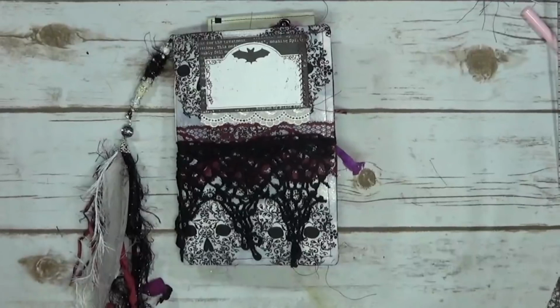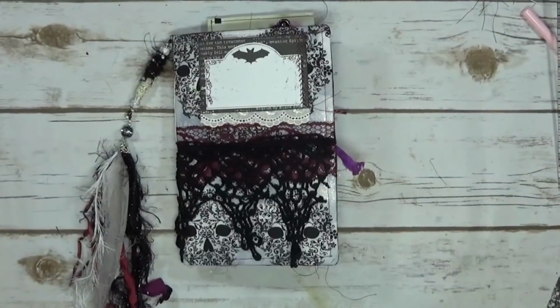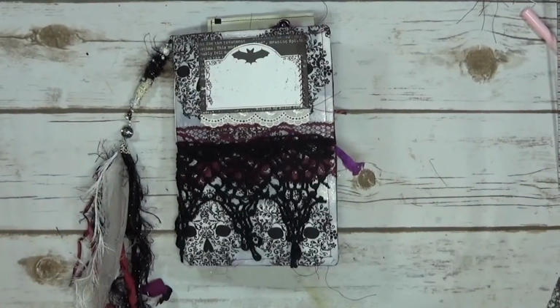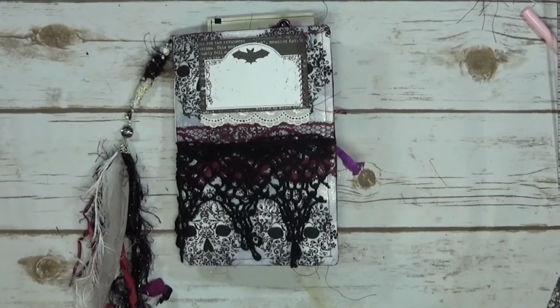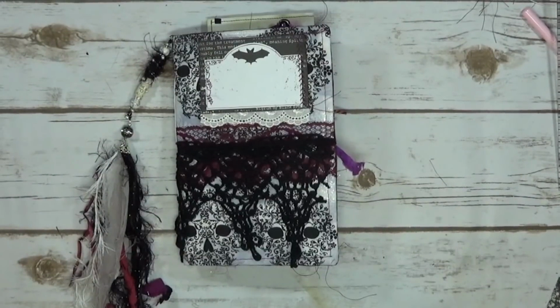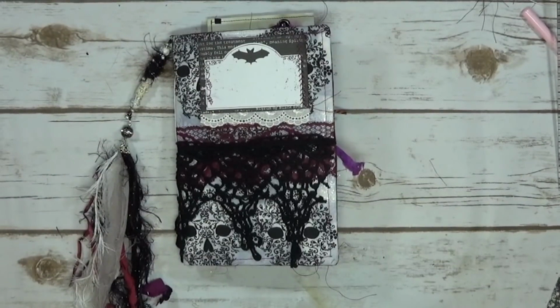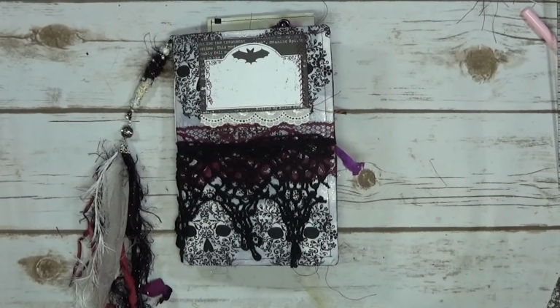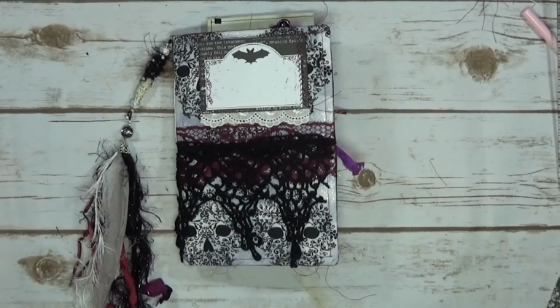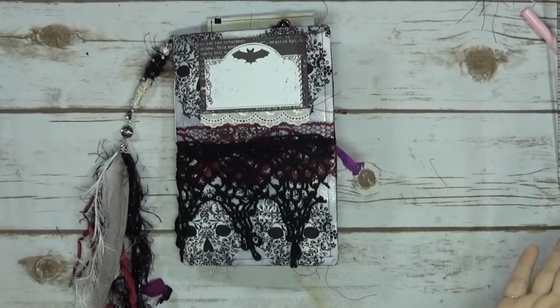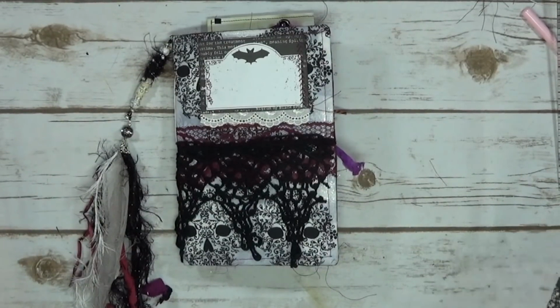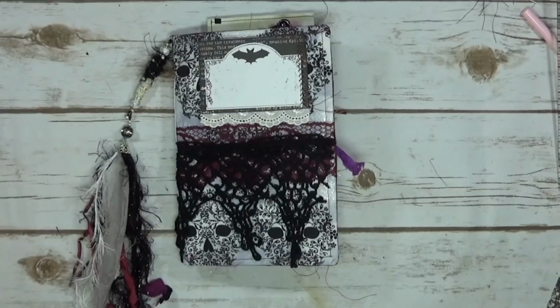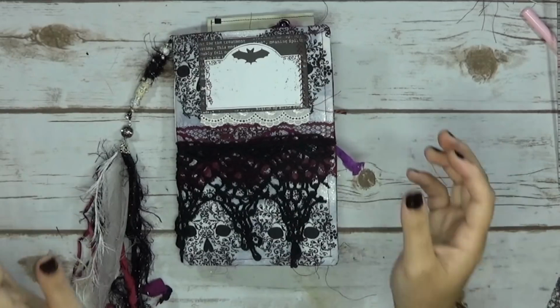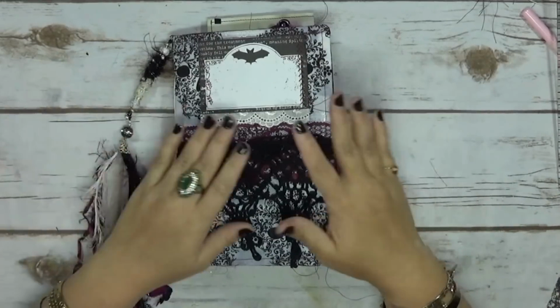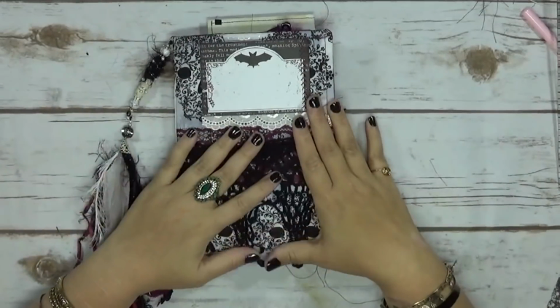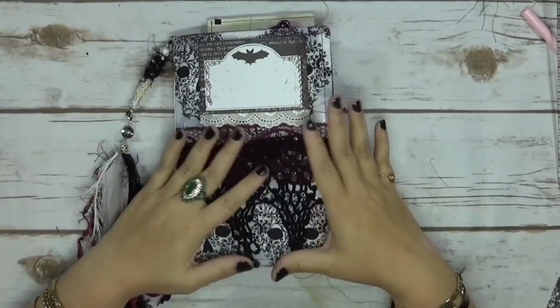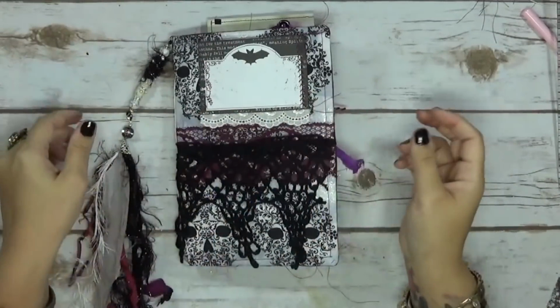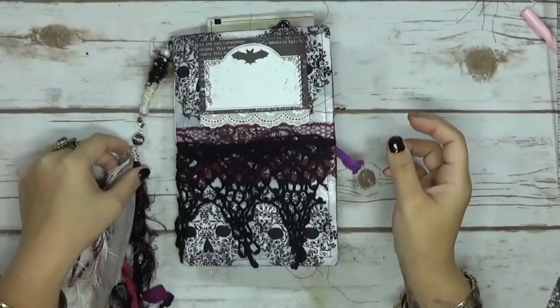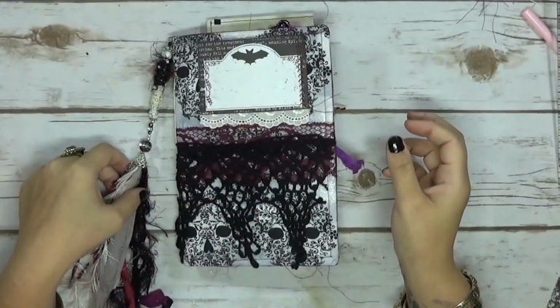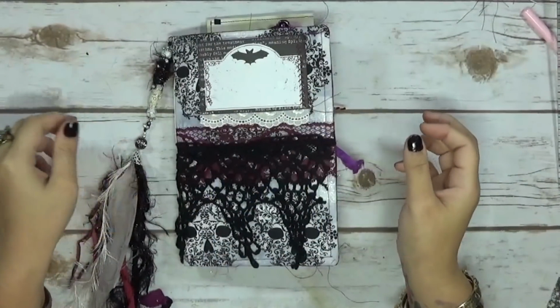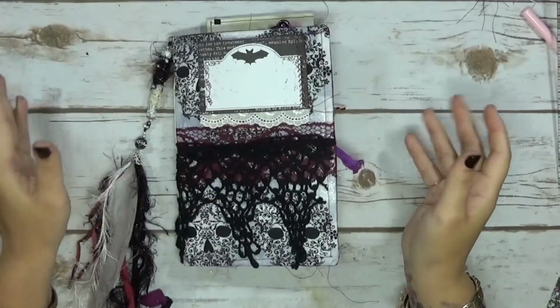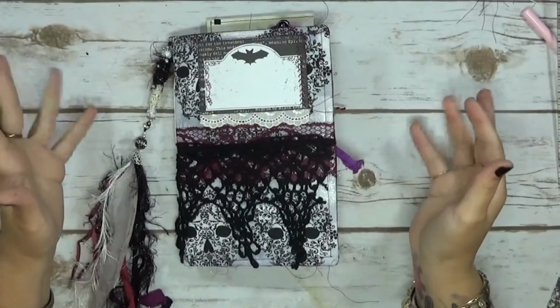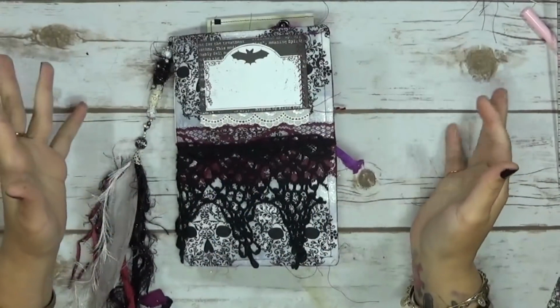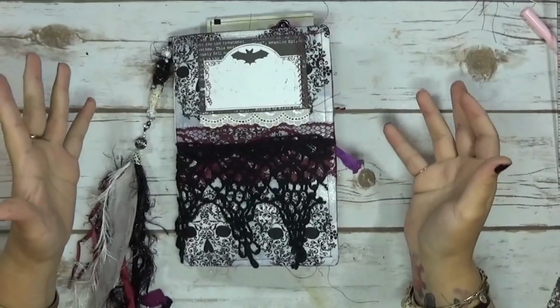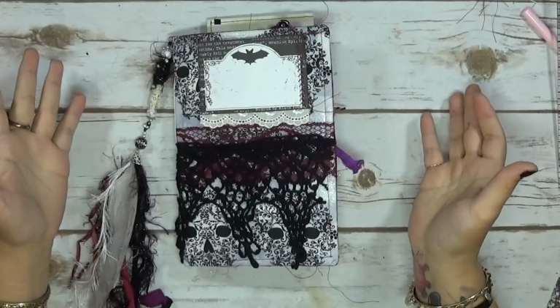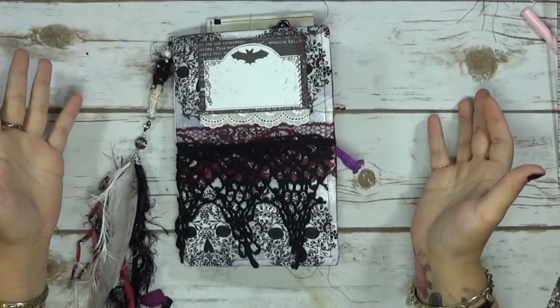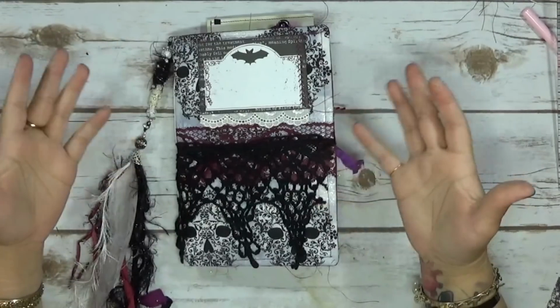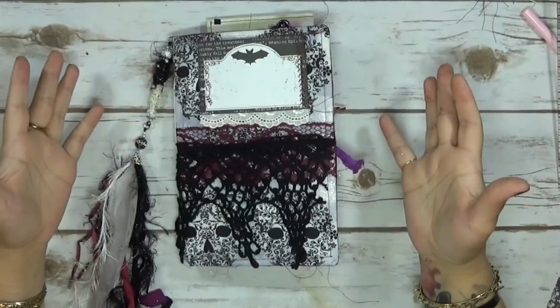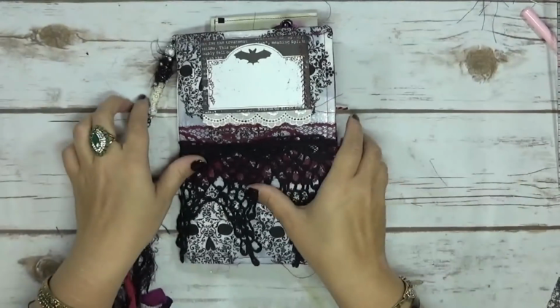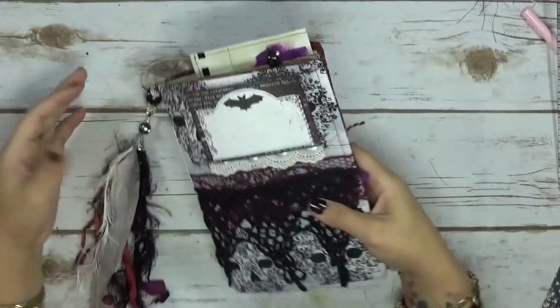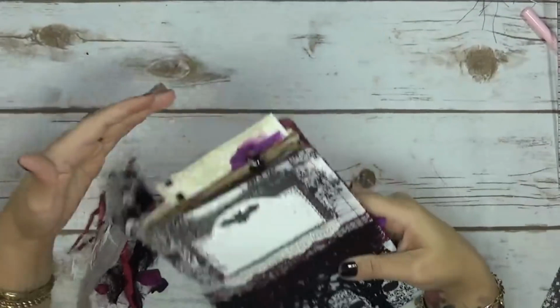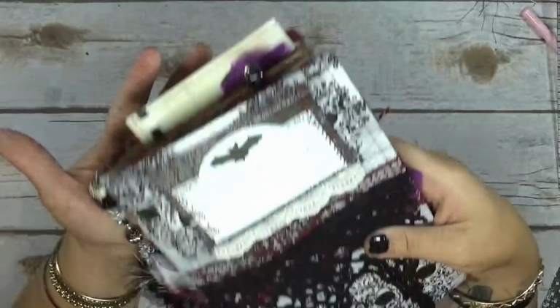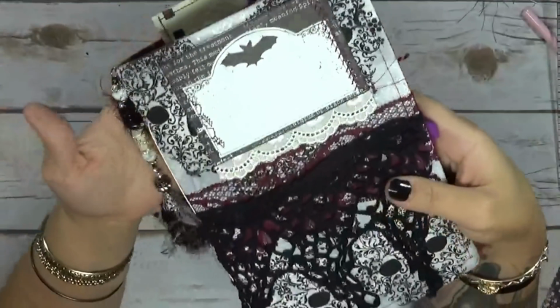Hi everyone, it's Marina from Say Something Crafty. I'm here to do another journal share. This journal is another Halloween journal and it is beautiful, it's really beautiful.